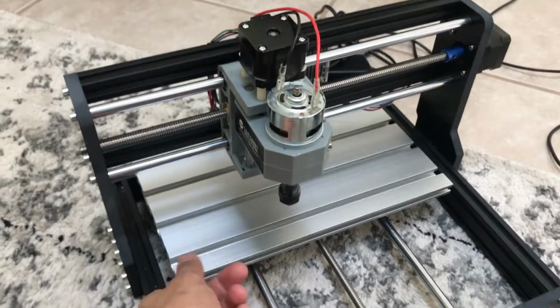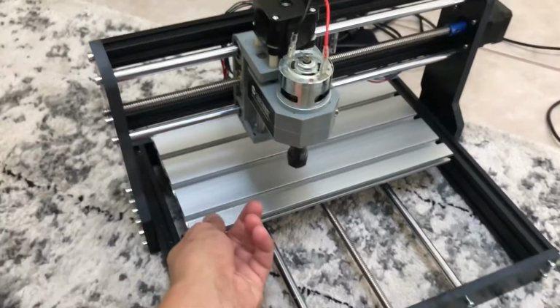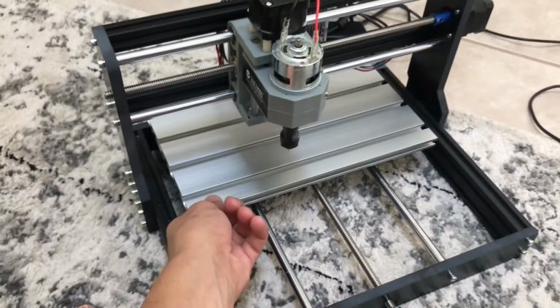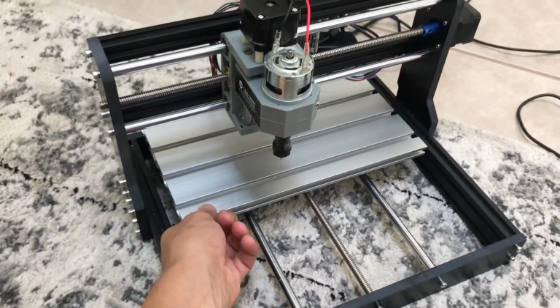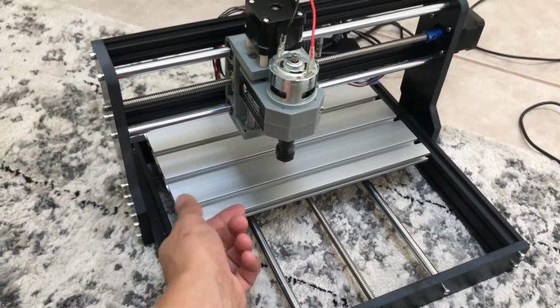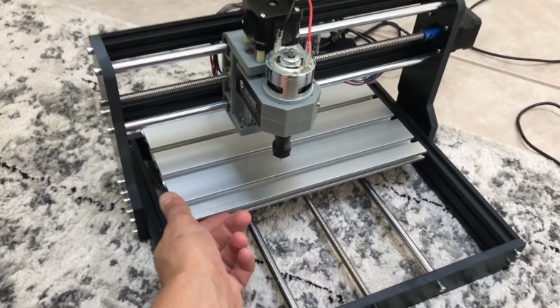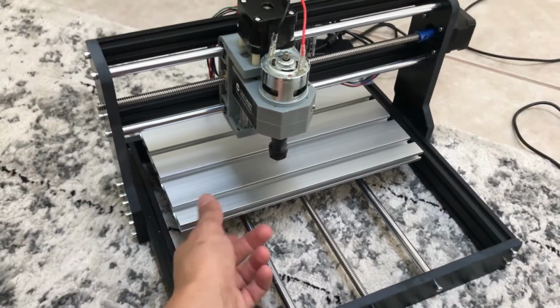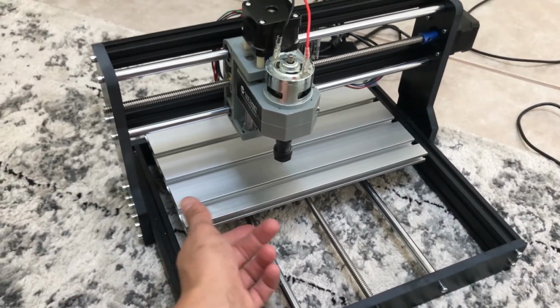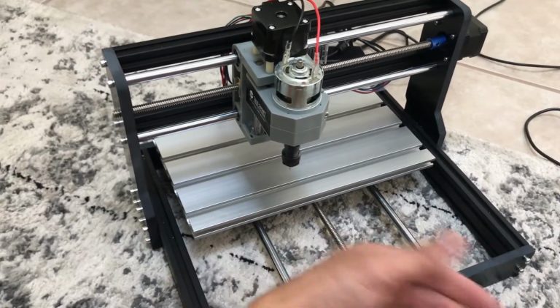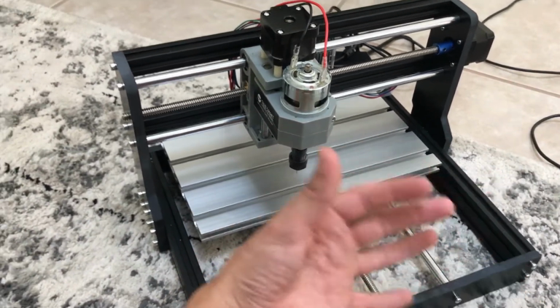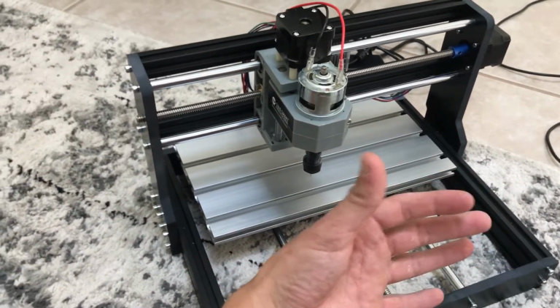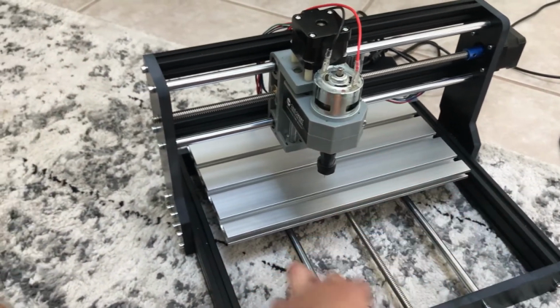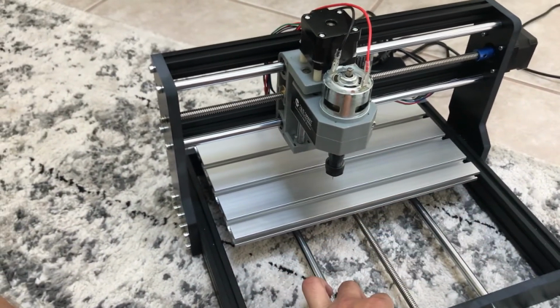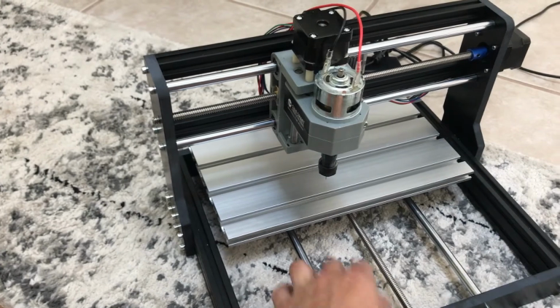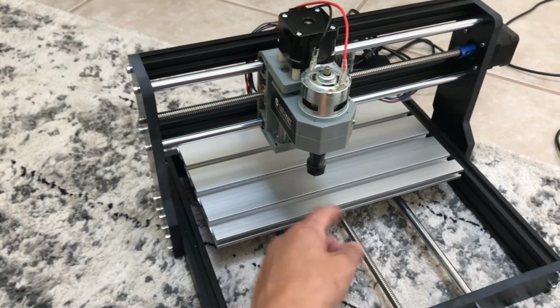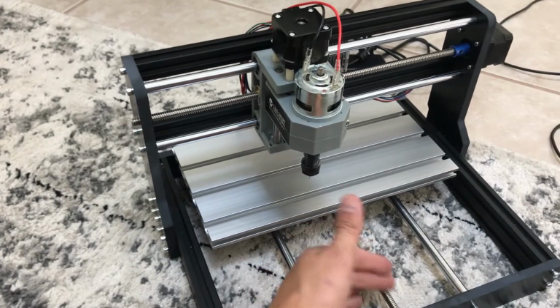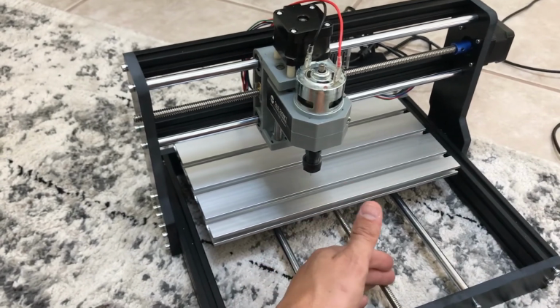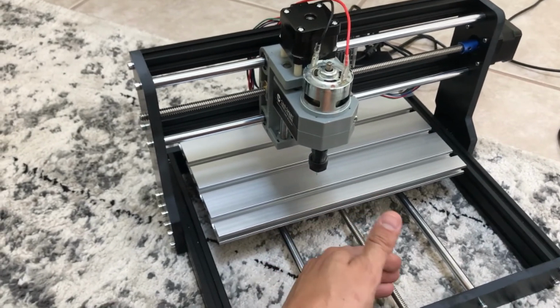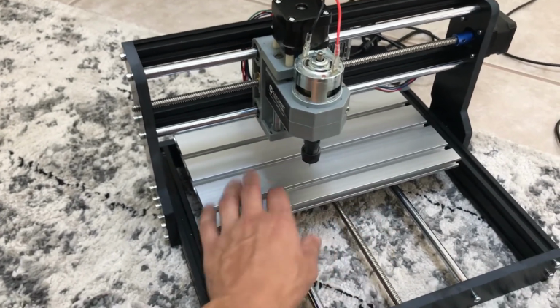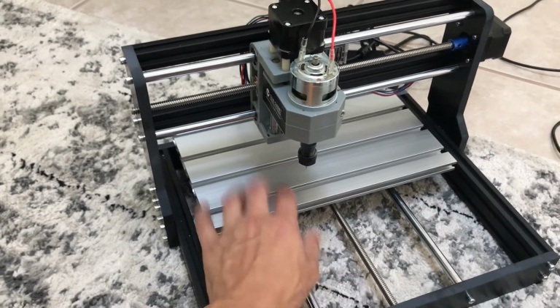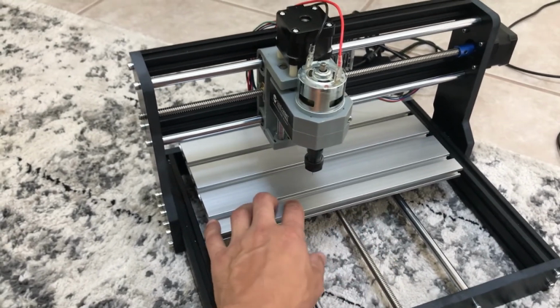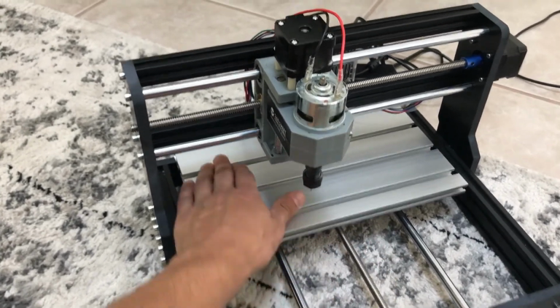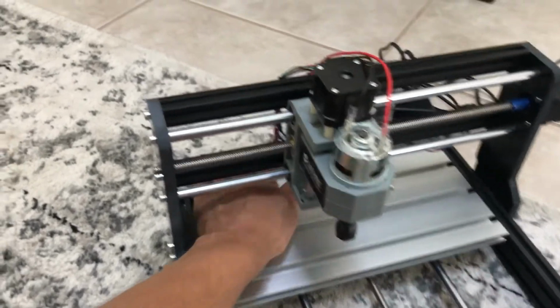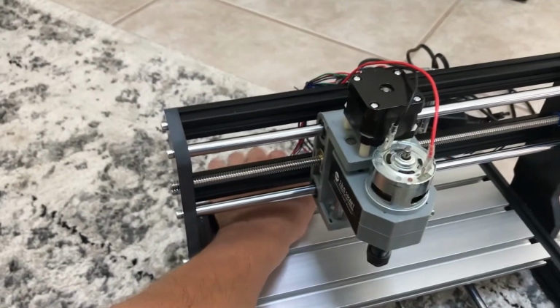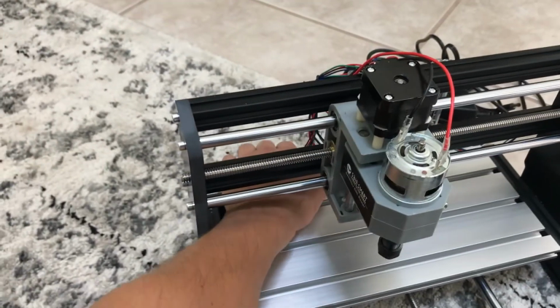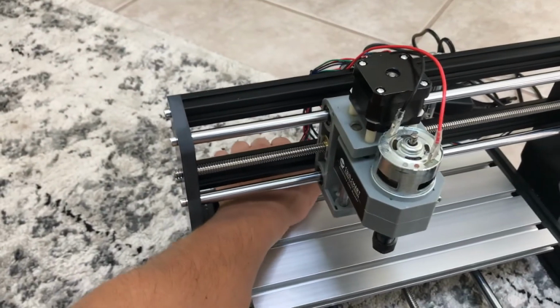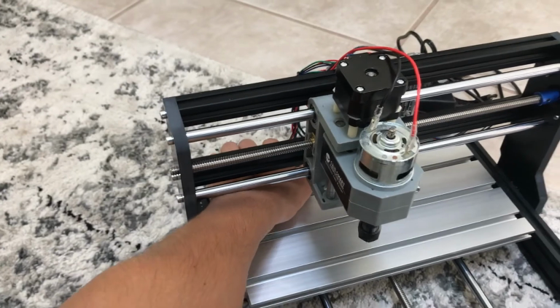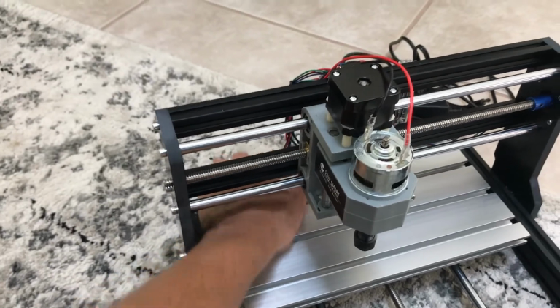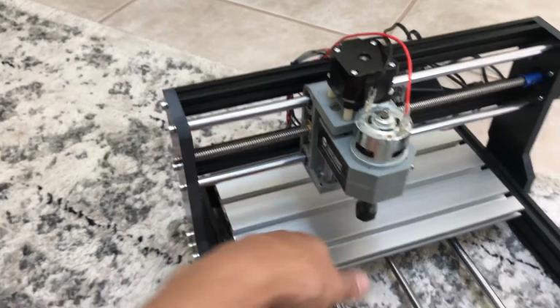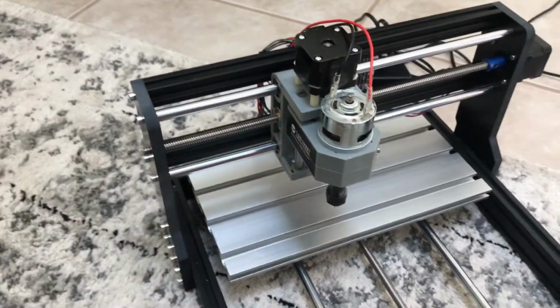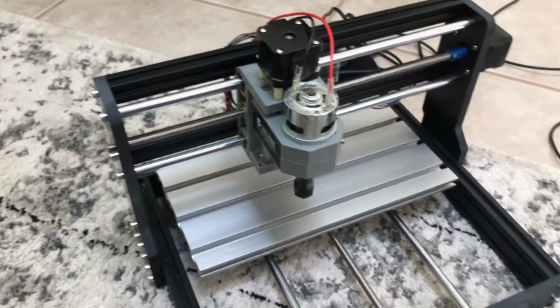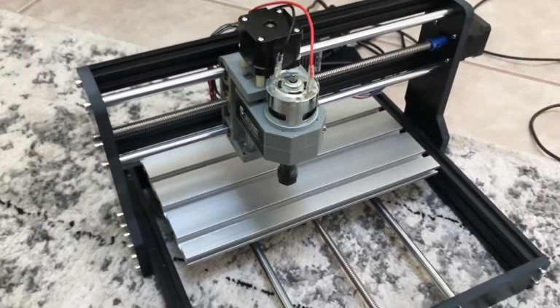Now I'm going to have to, since that was an early step, basically disassemble the entire machine just to slide that a little bit up, so that the machine doesn't go all the way back and get stuck on the back frame bar.